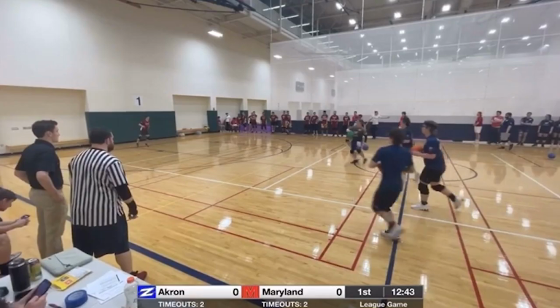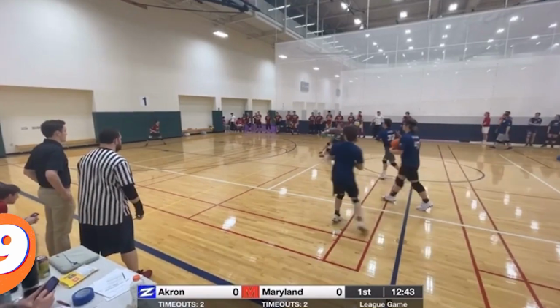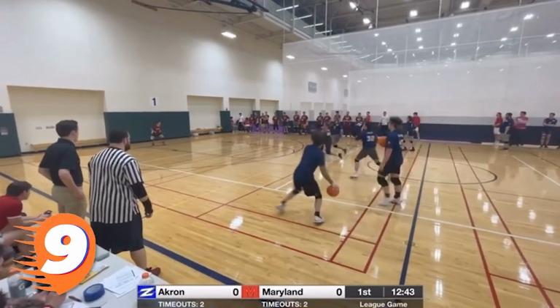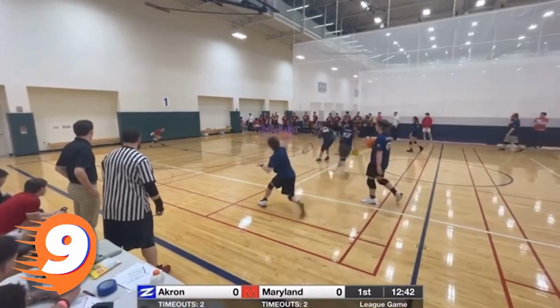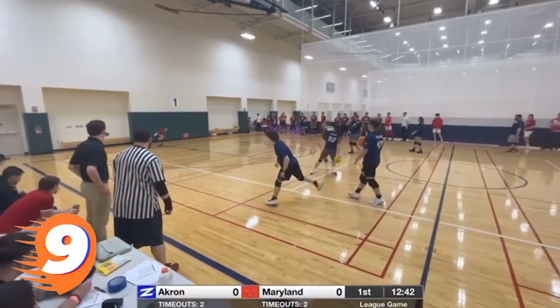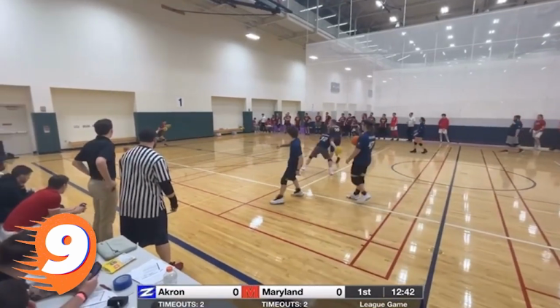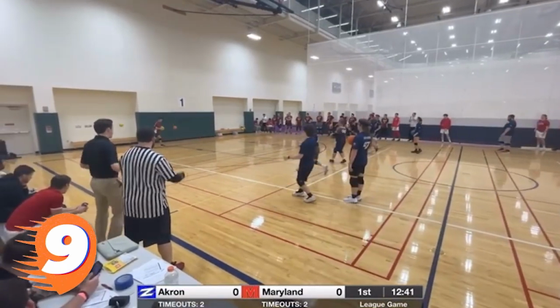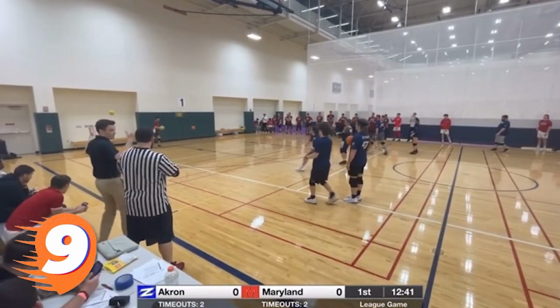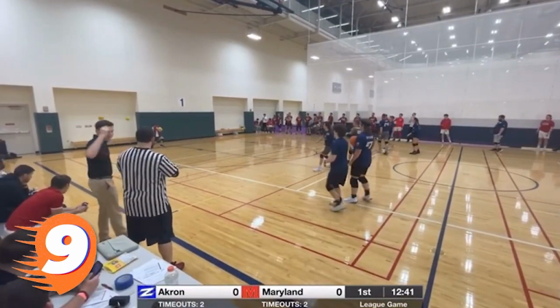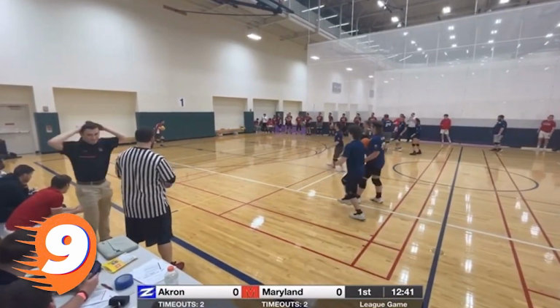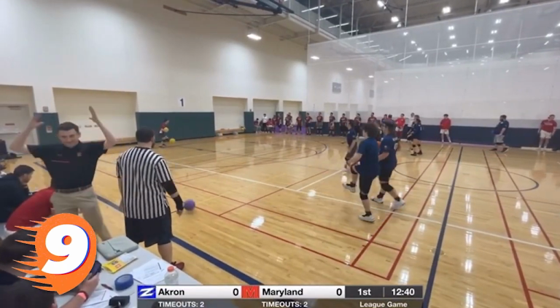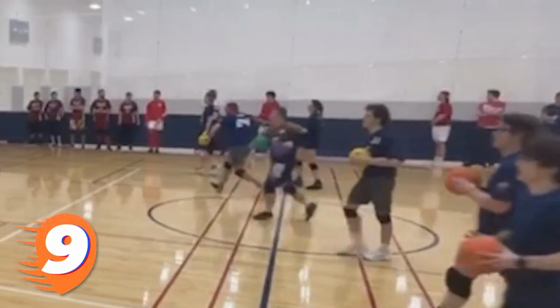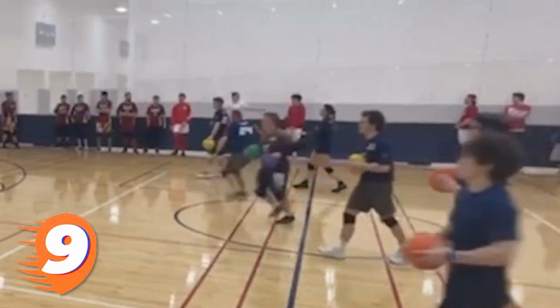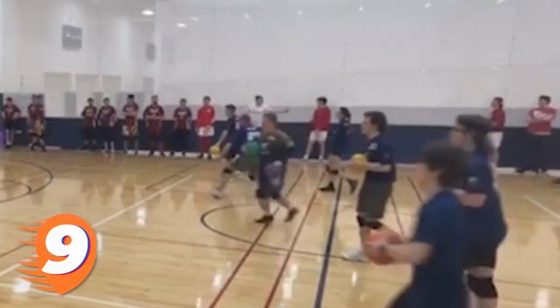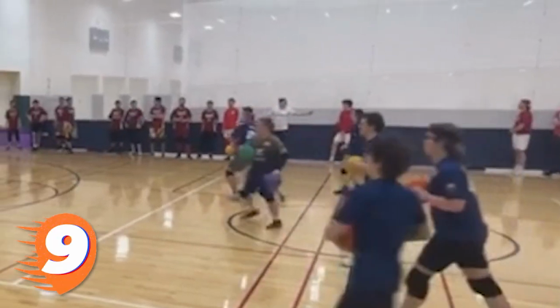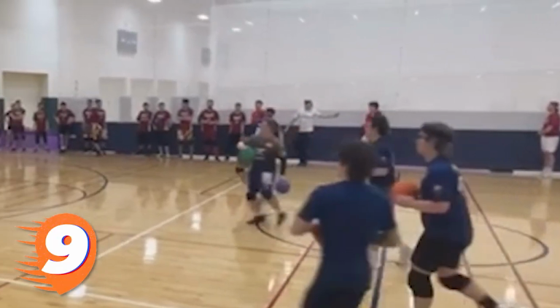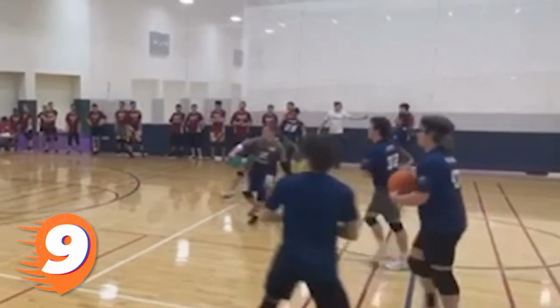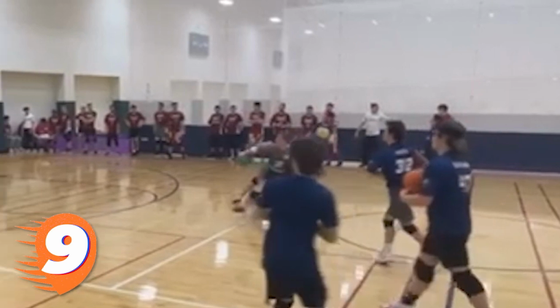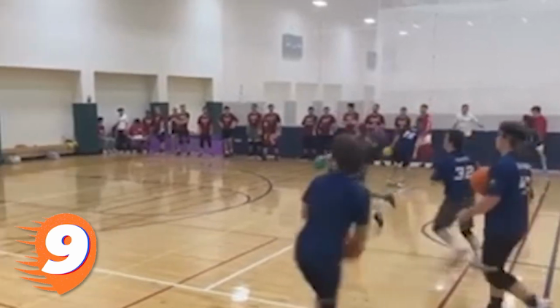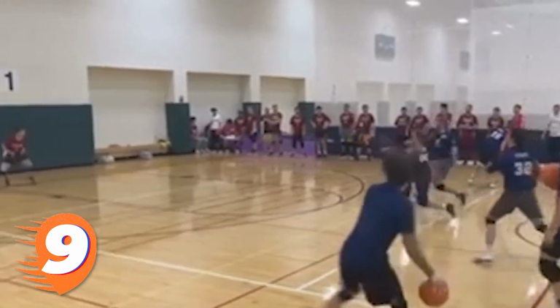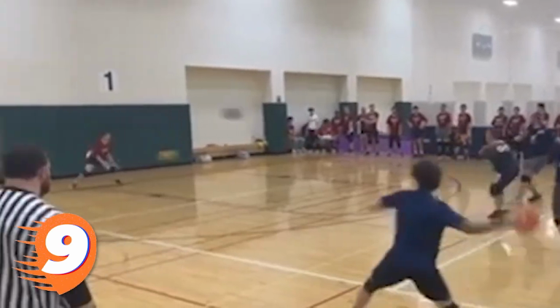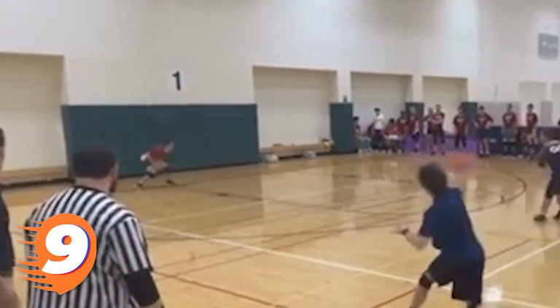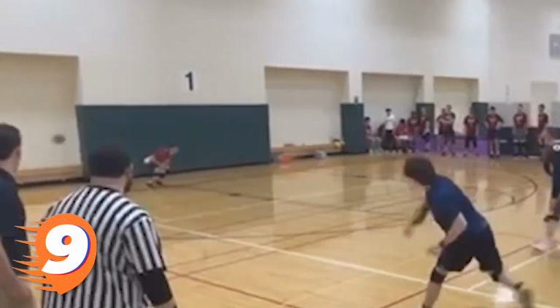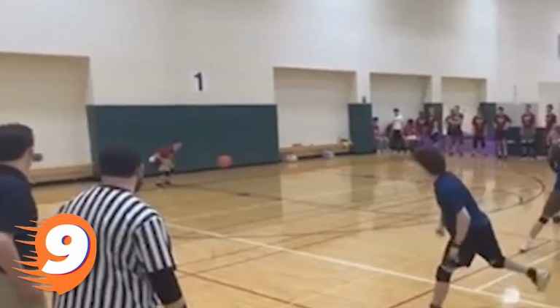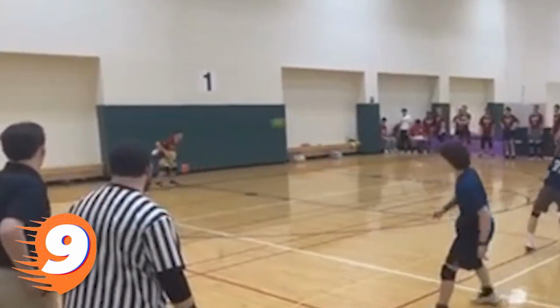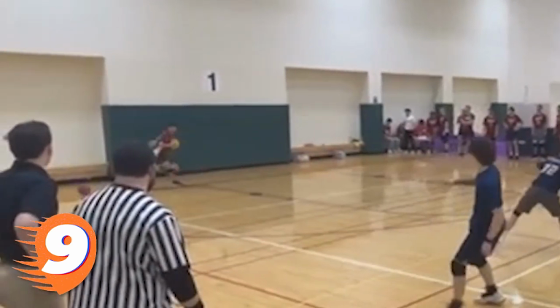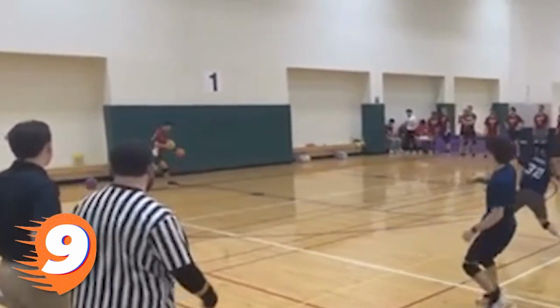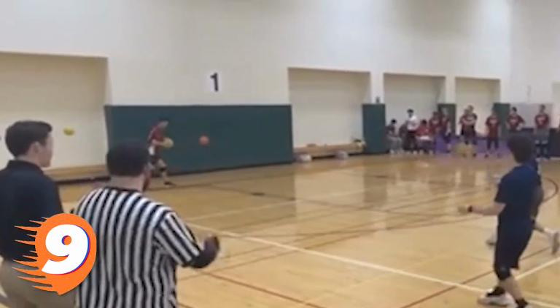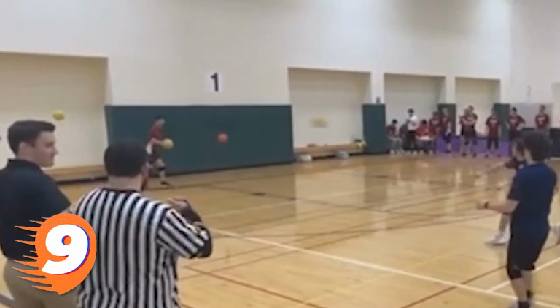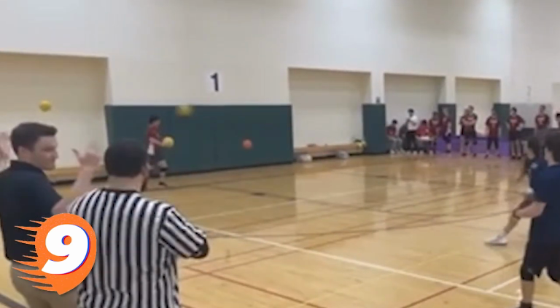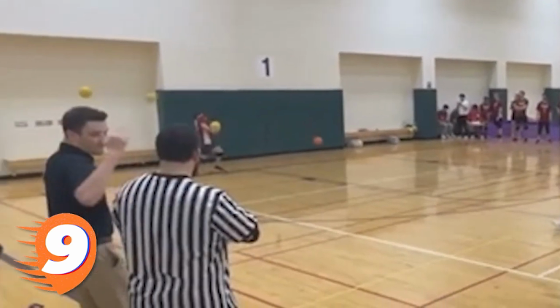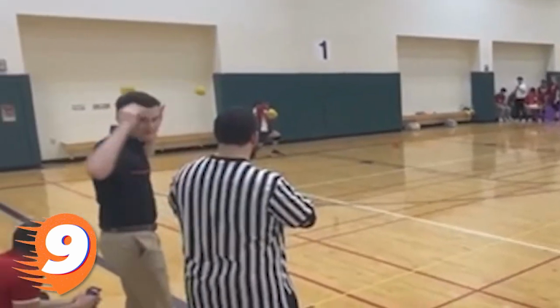At number 9 is Zach Demos, who shows excellent concentration to reel in a catch while staring down five — count them, five throws from Akron. Coach Dan Fernald's reaction tells the whole story on this one.